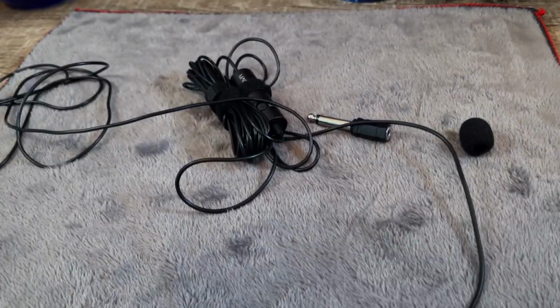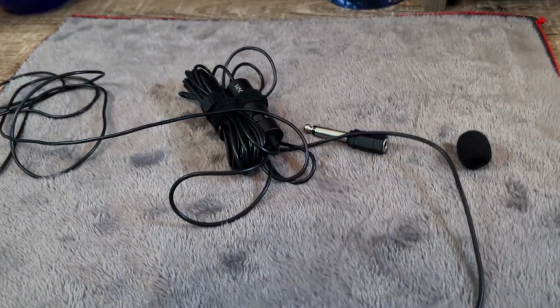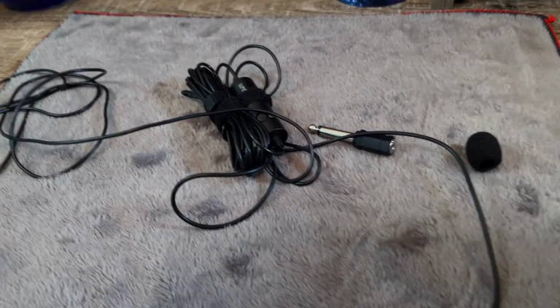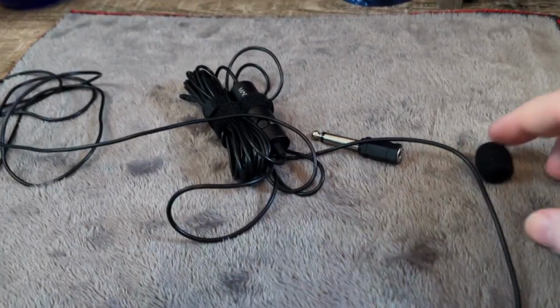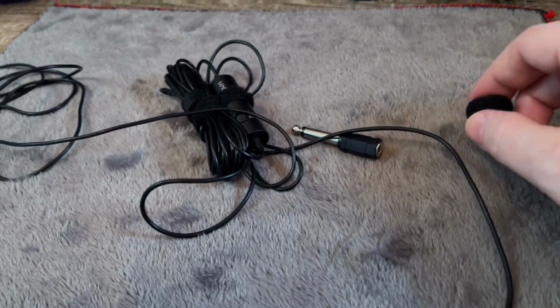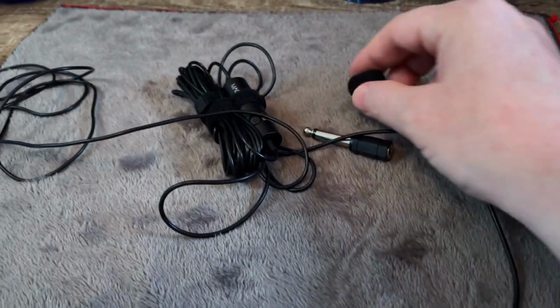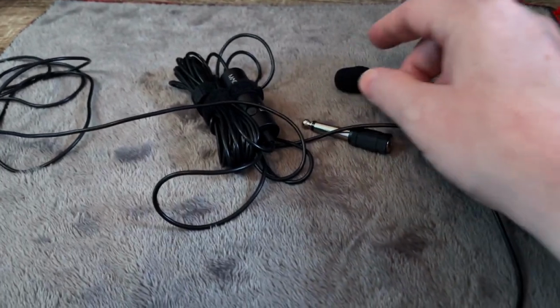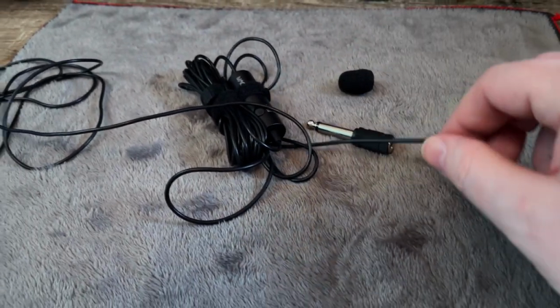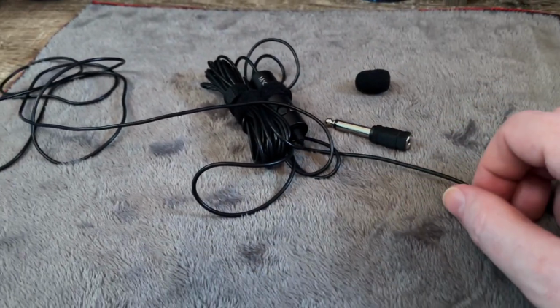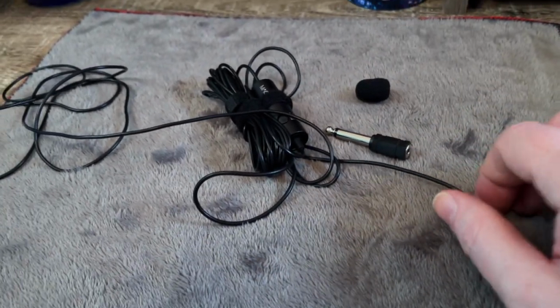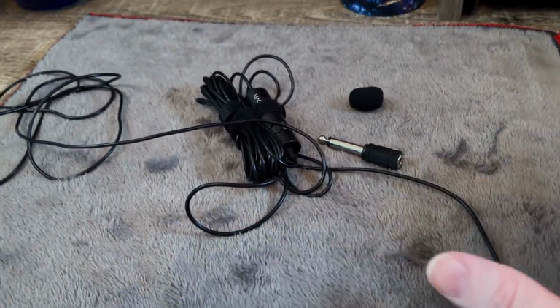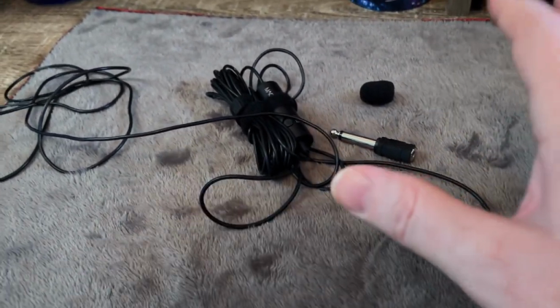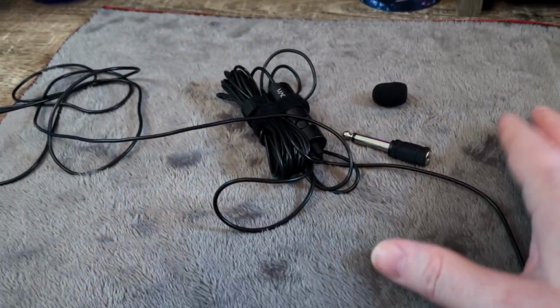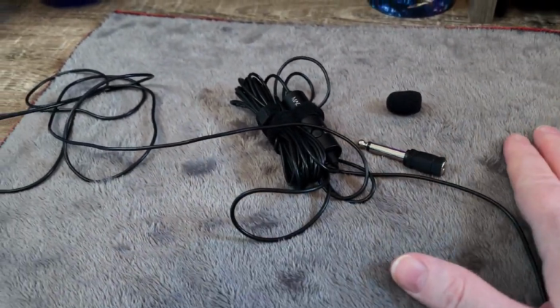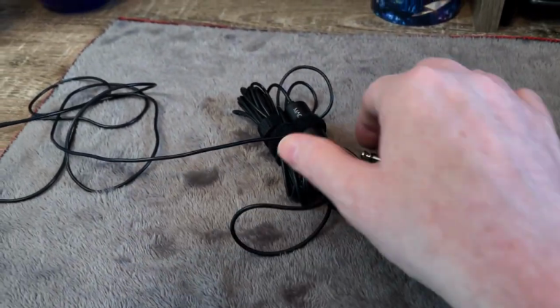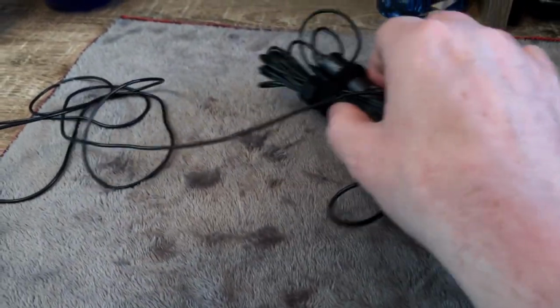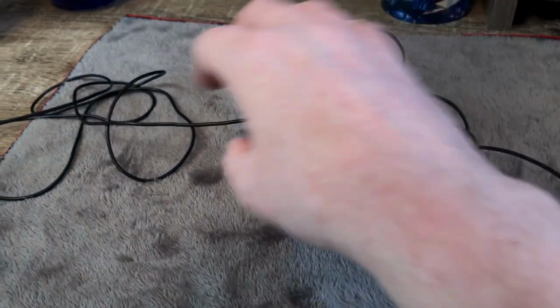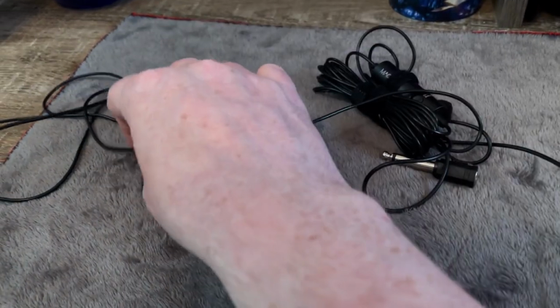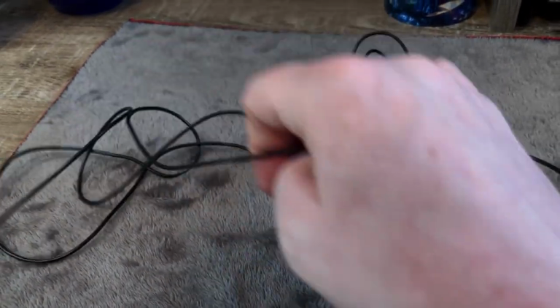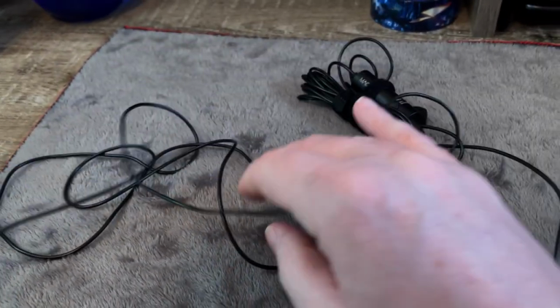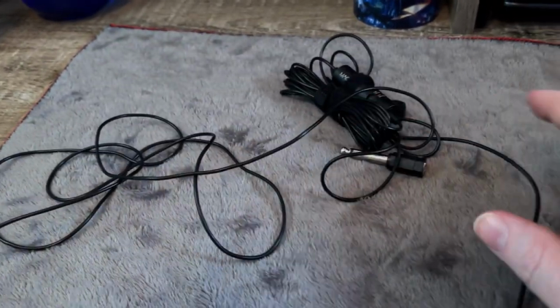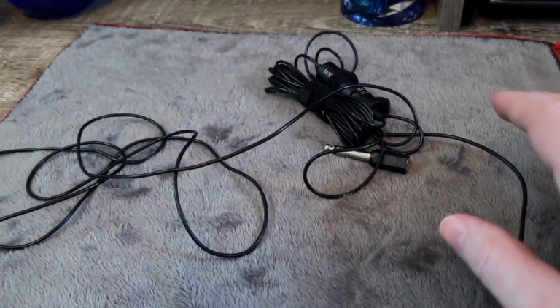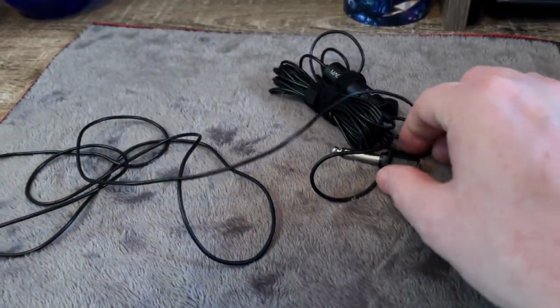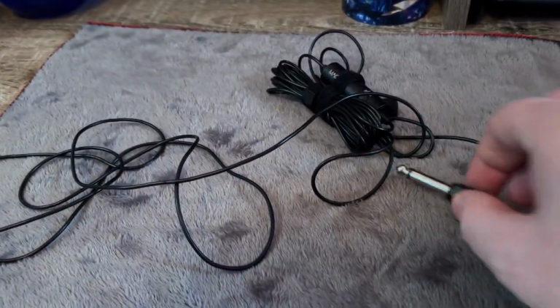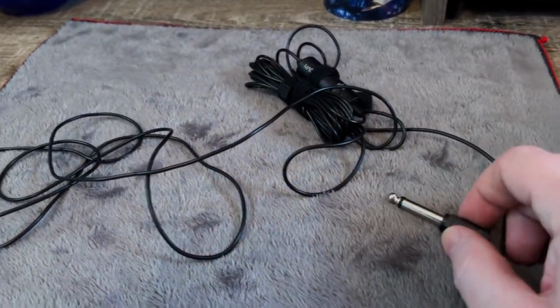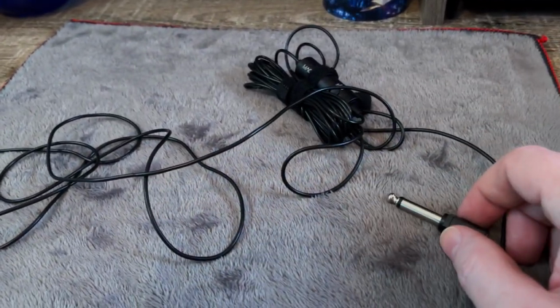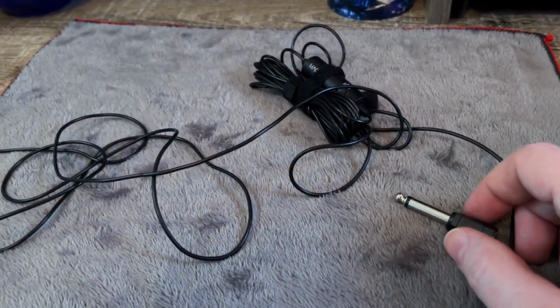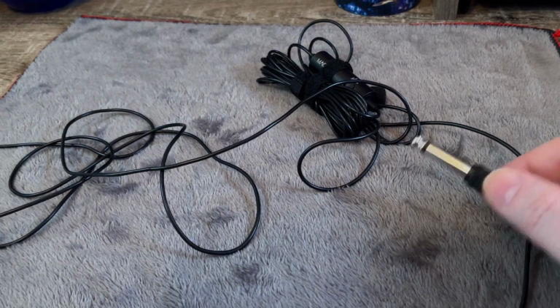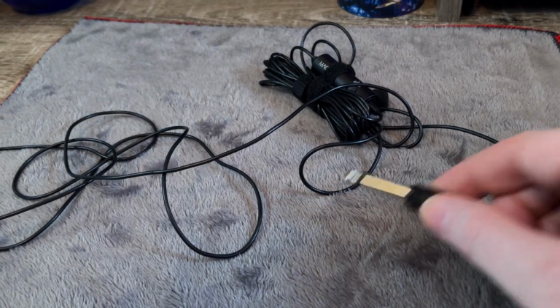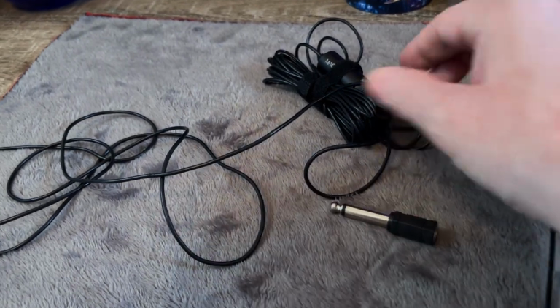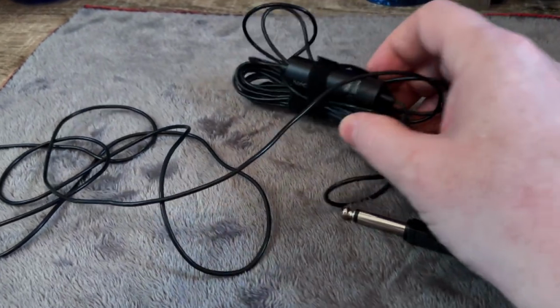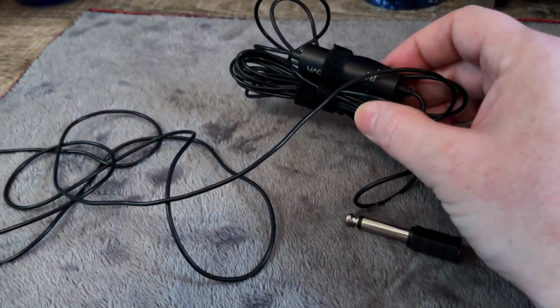Alright, so currently I have the lapel mic connected to my smartphone. As you can see, there is a difference in quality between the sound using just a standard microphone on a smartphone versus using this actual lapel mic.